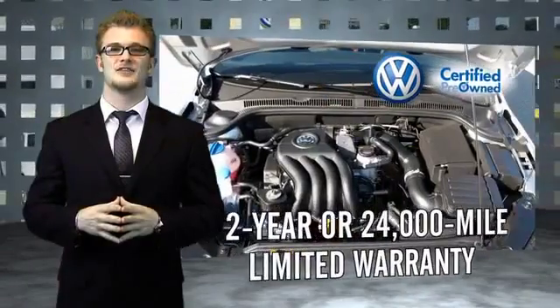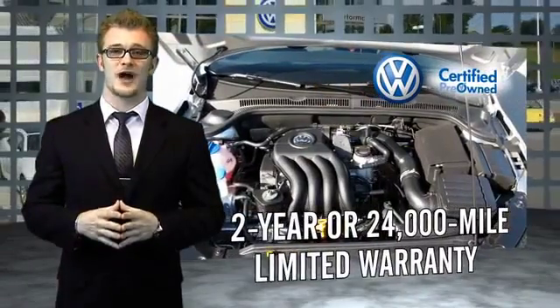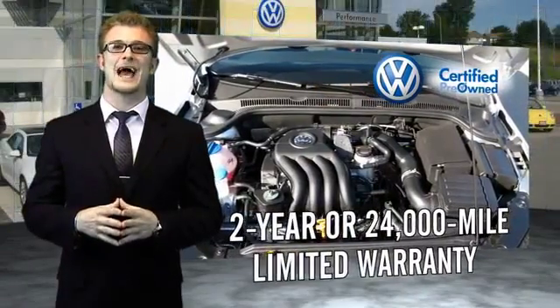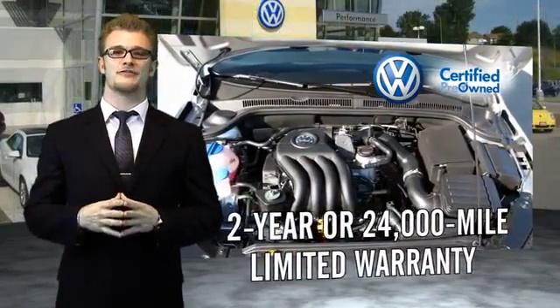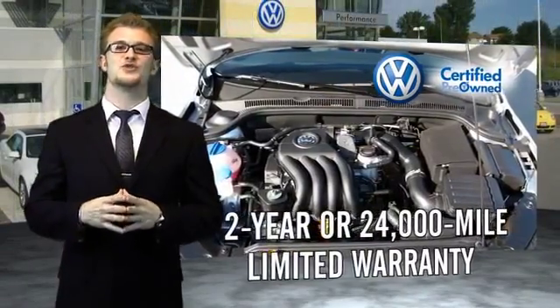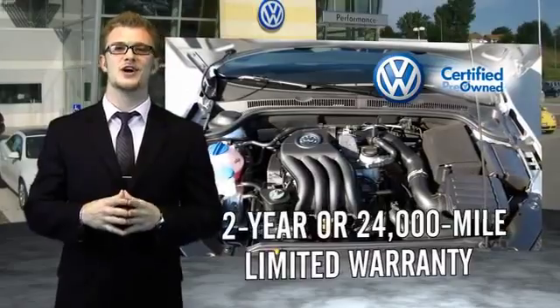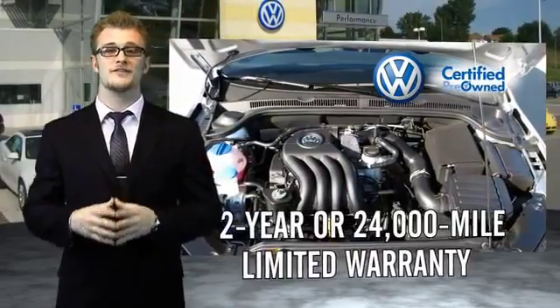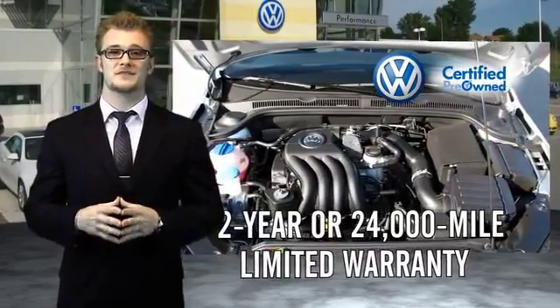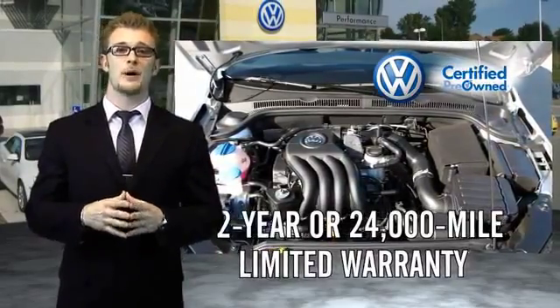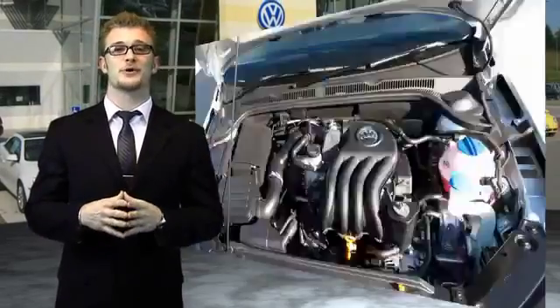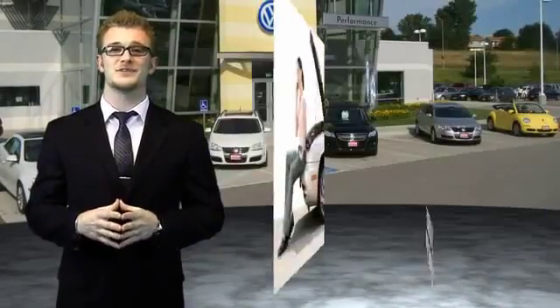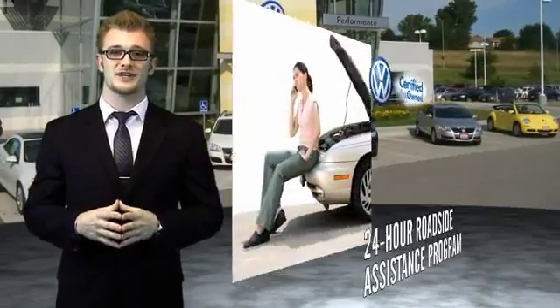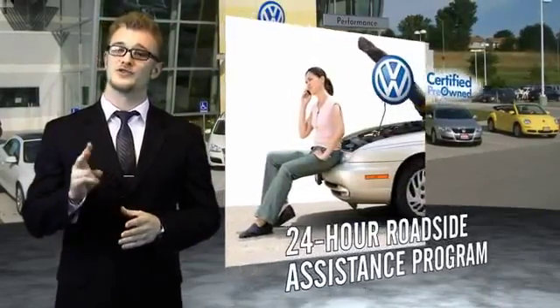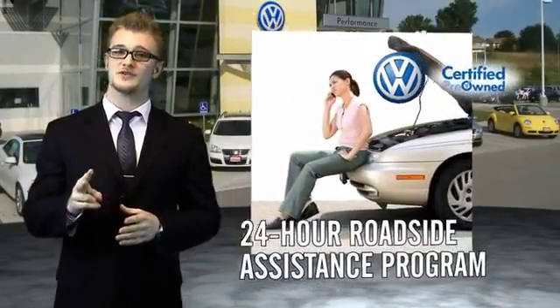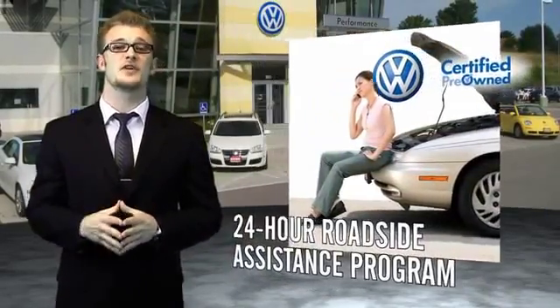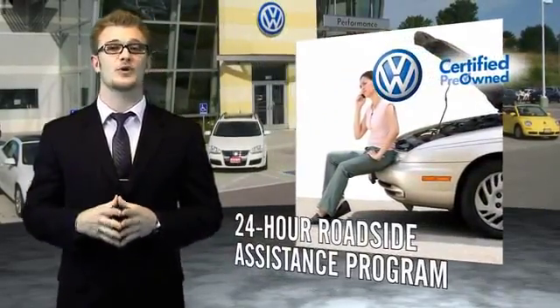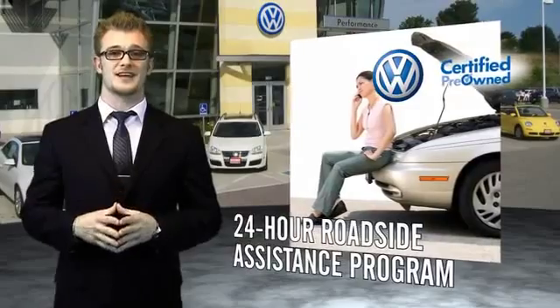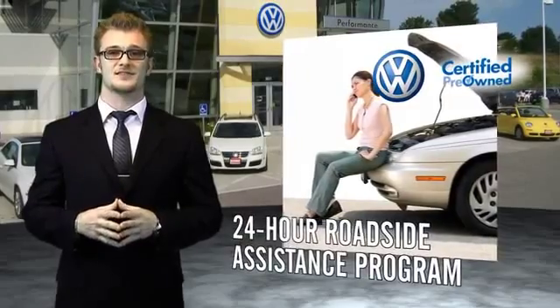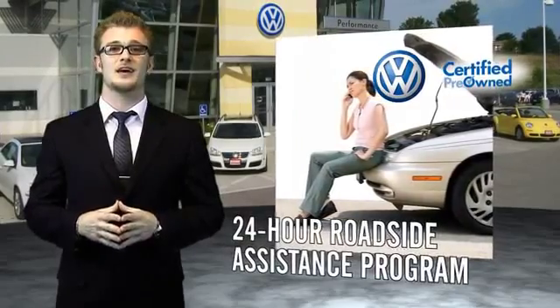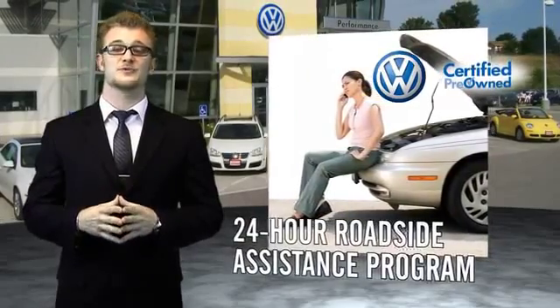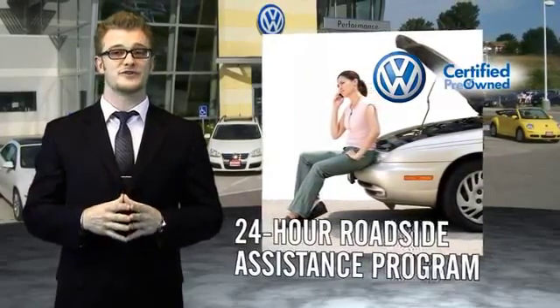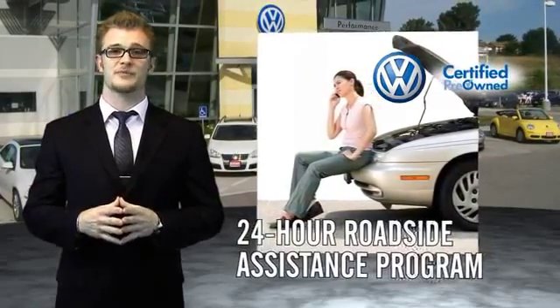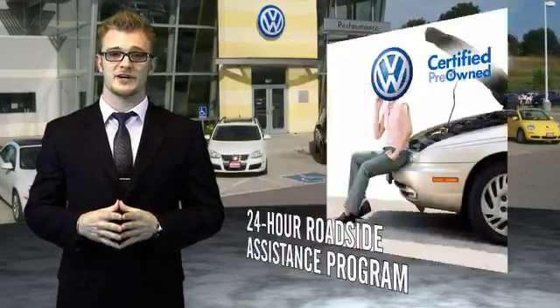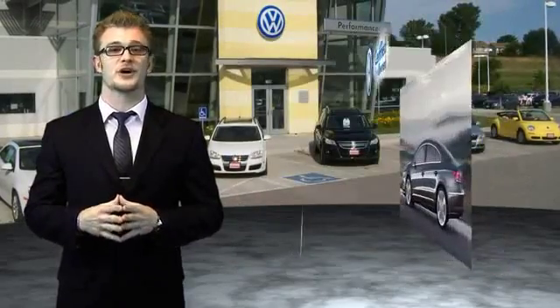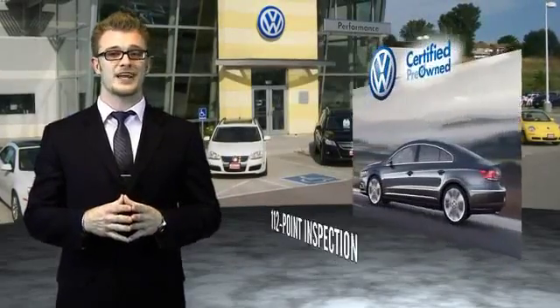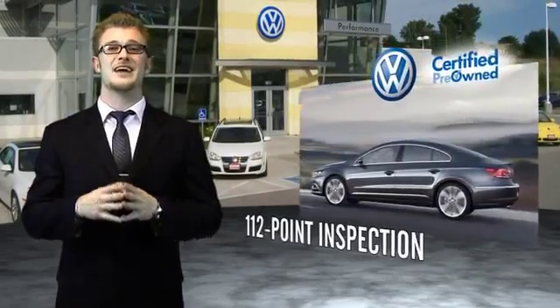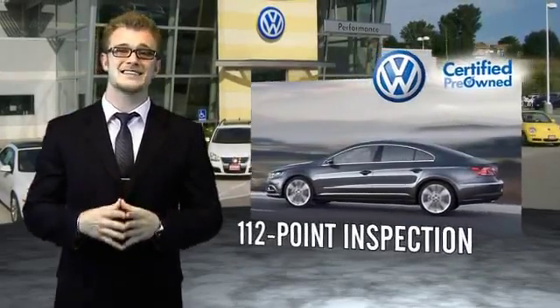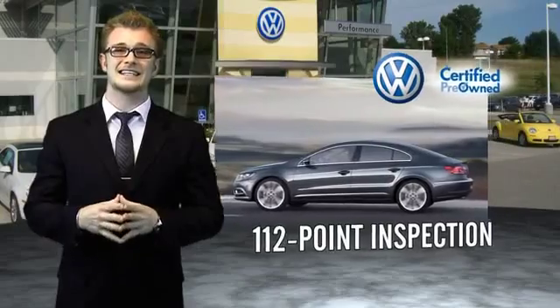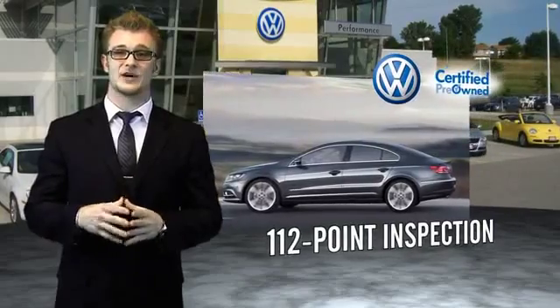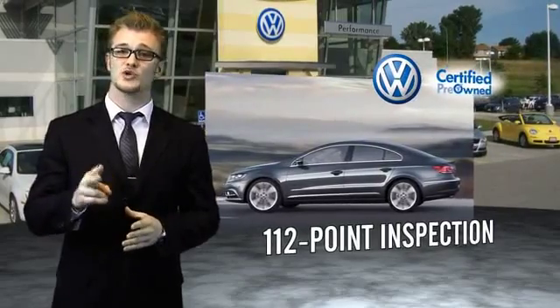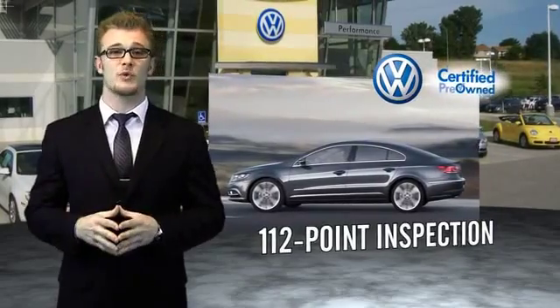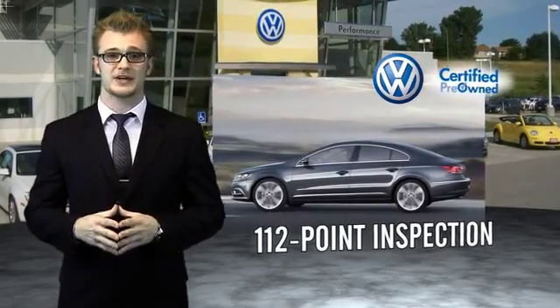Volkswagen is happy to offer a two-year, 24,000-mile bumper-to-bumper limited warranty along with two years of 24-hour roadside assistance. Our dealers put every certified pre-owned vehicle through a comprehensive, painstakingly detailed 112-point inspection.